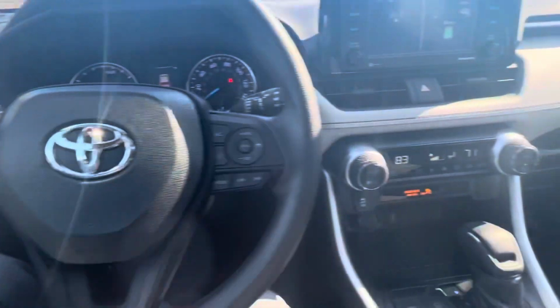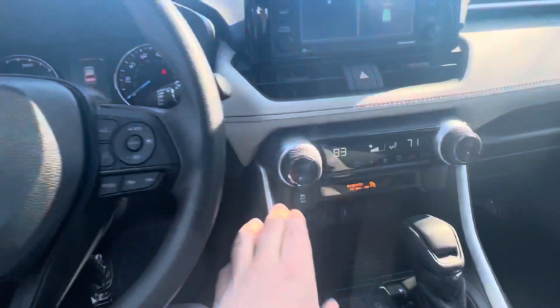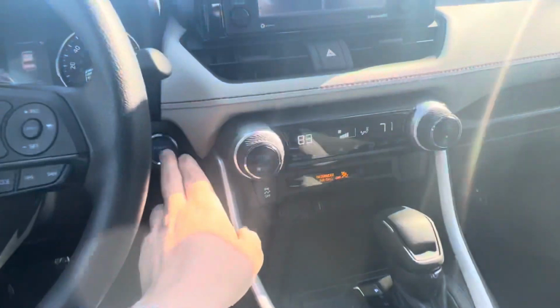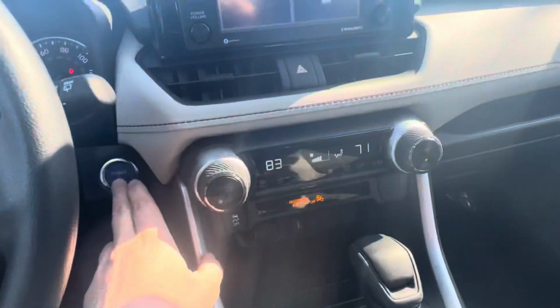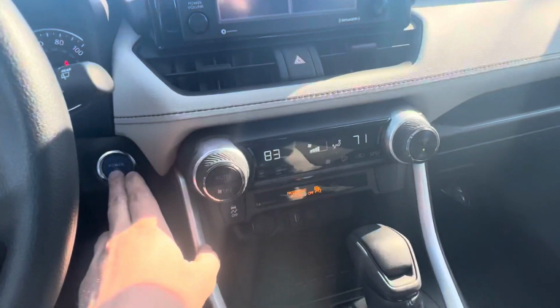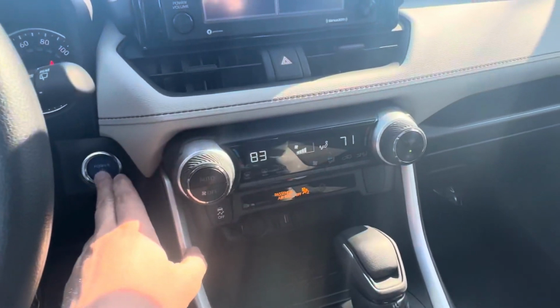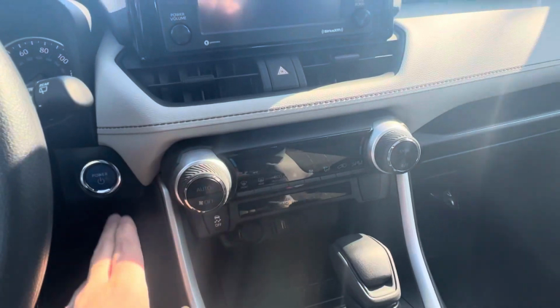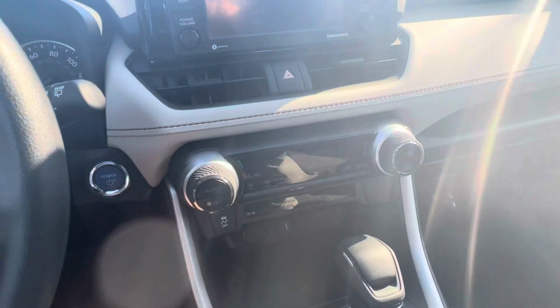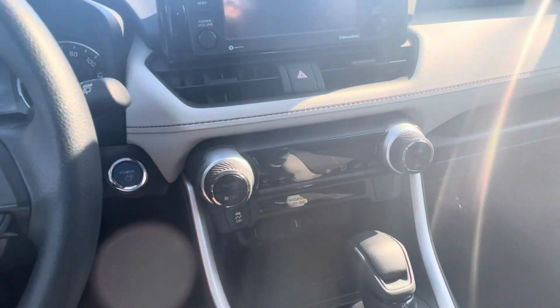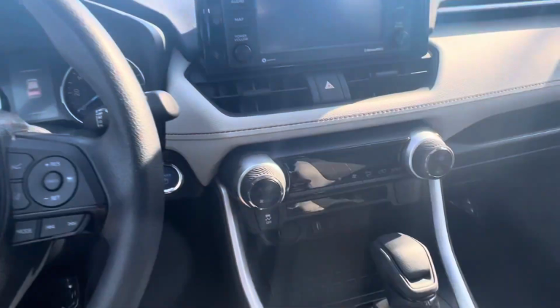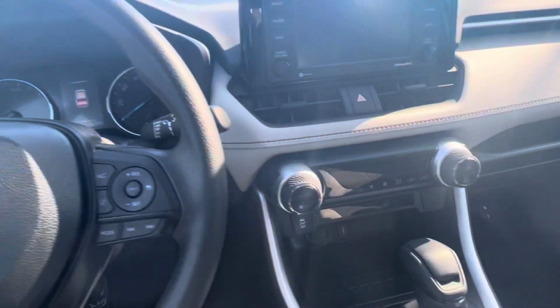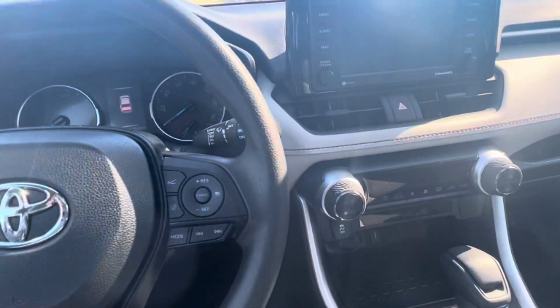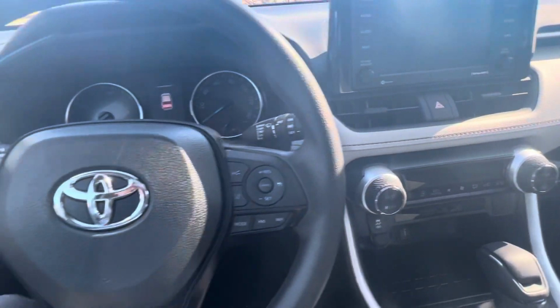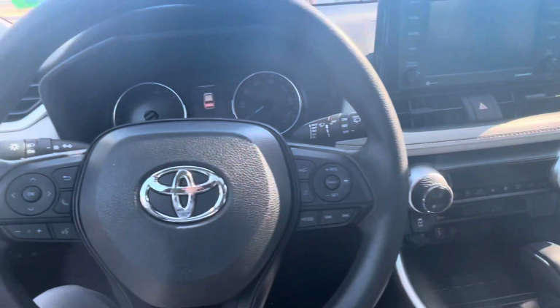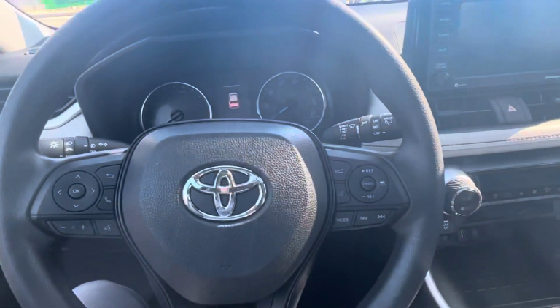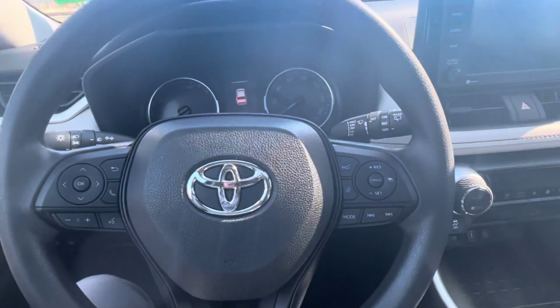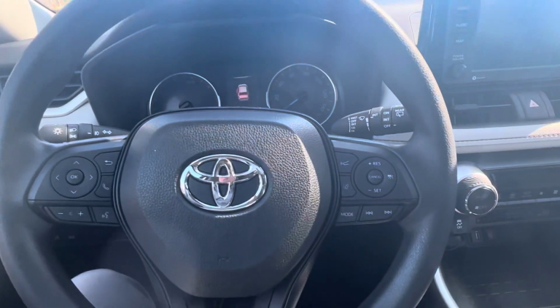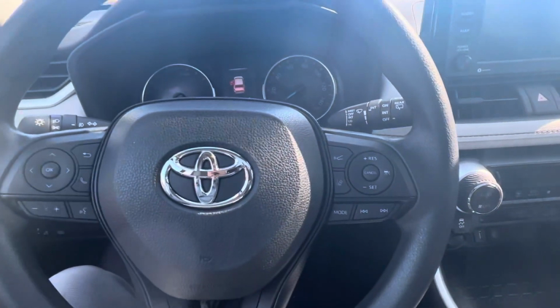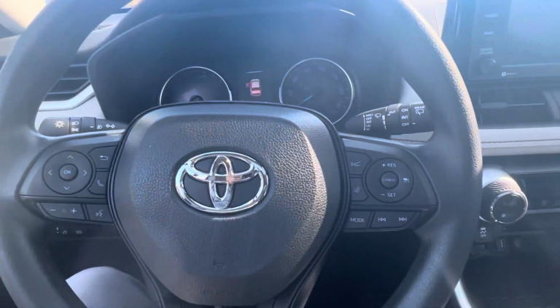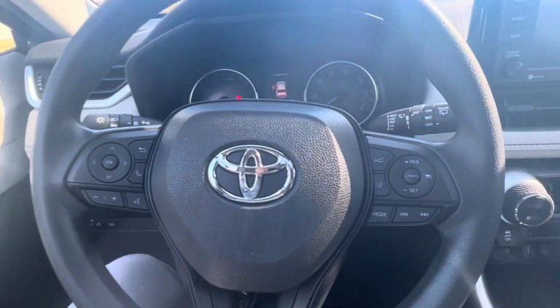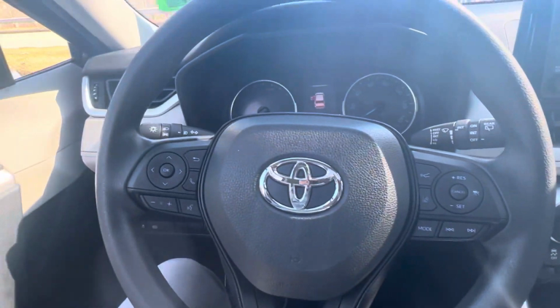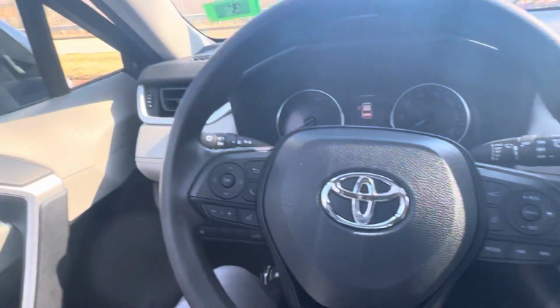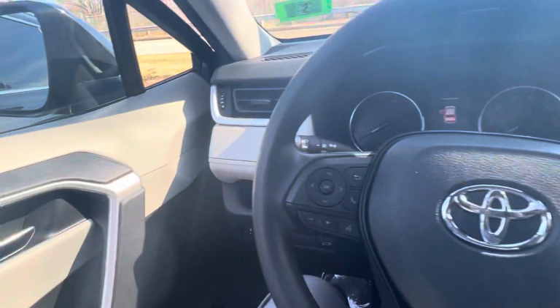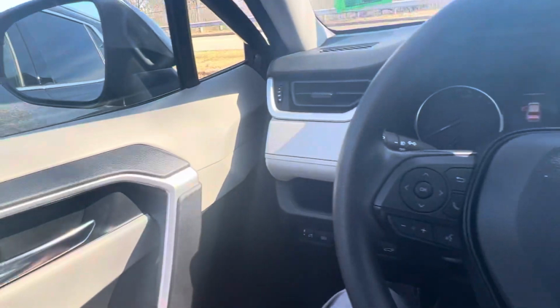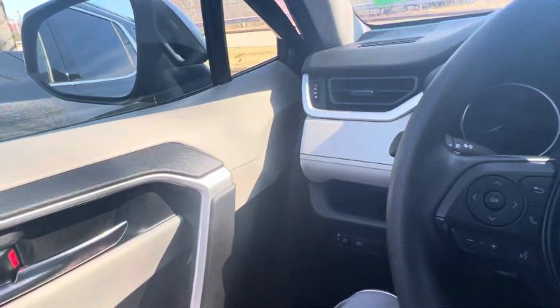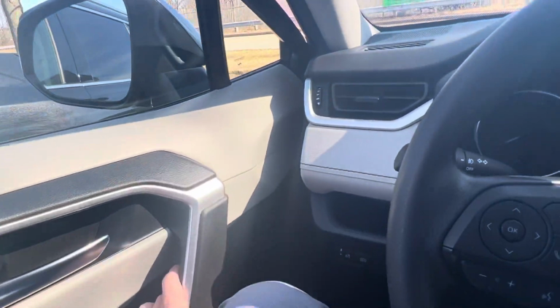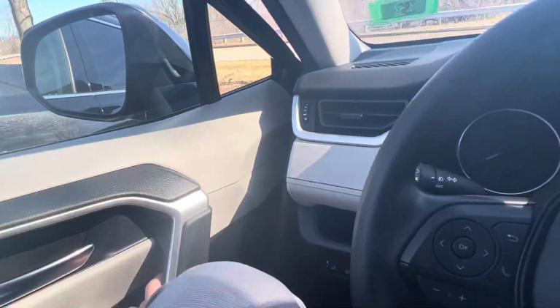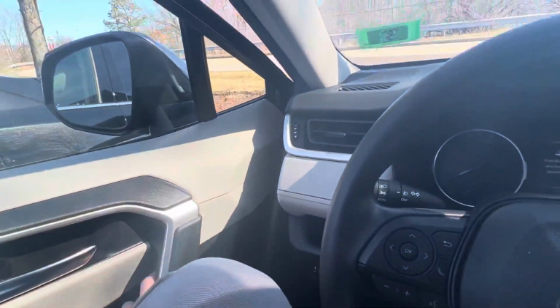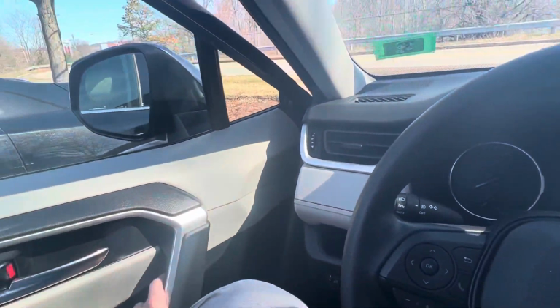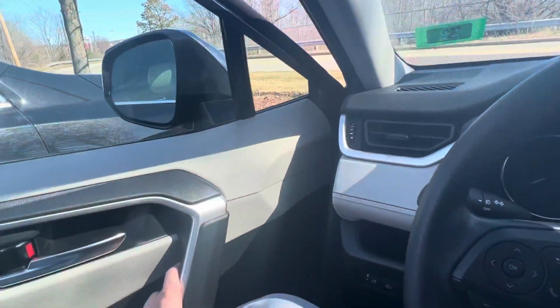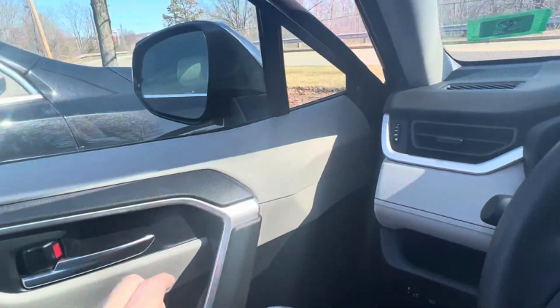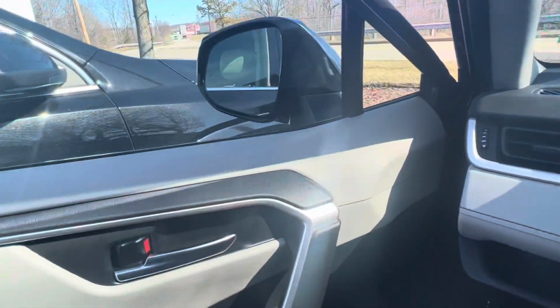Go ahead and power that down. I look forward to seeing you tomorrow, Wallace. Hope you enjoyed the quick walk-around video. Have a great day. Bye-bye.